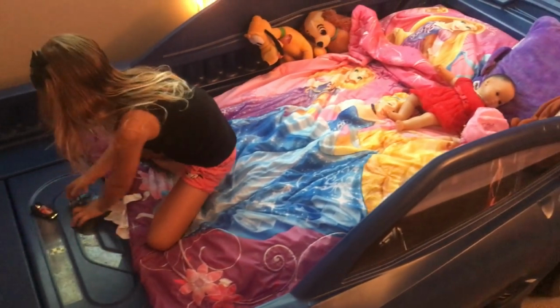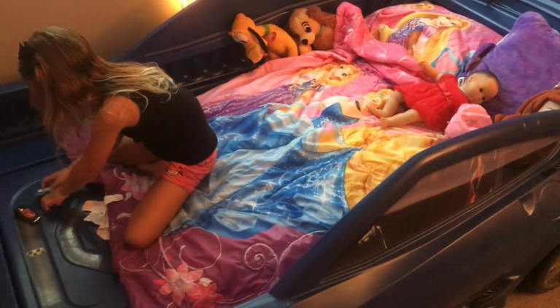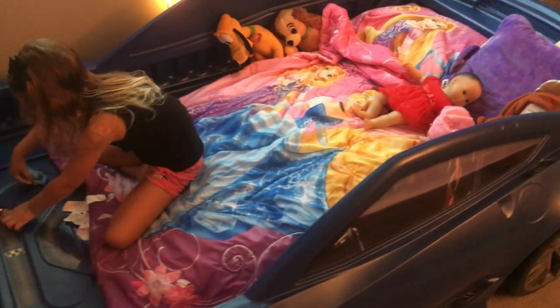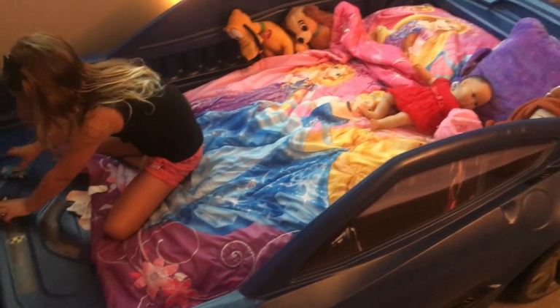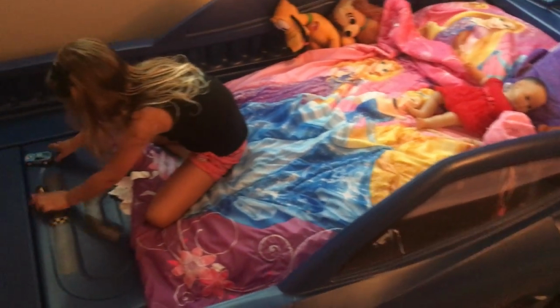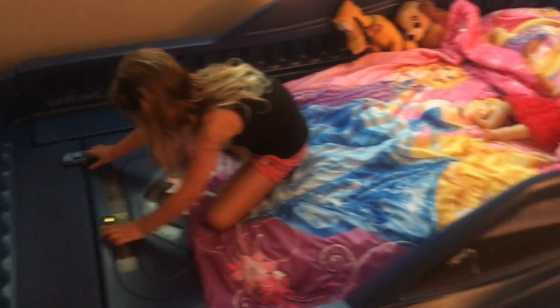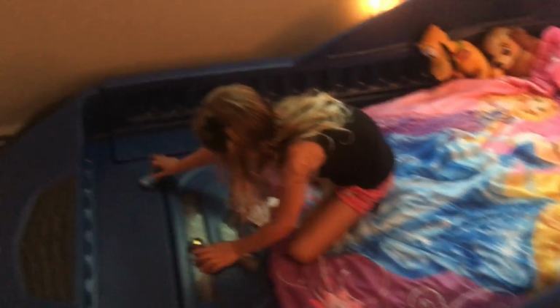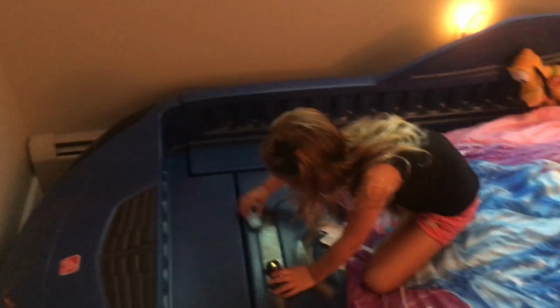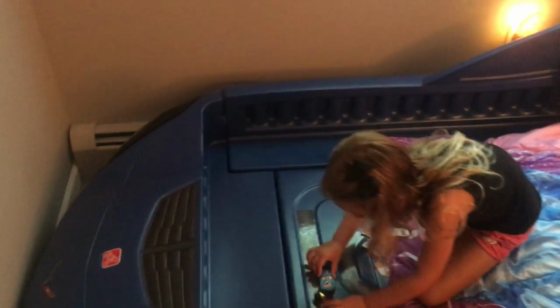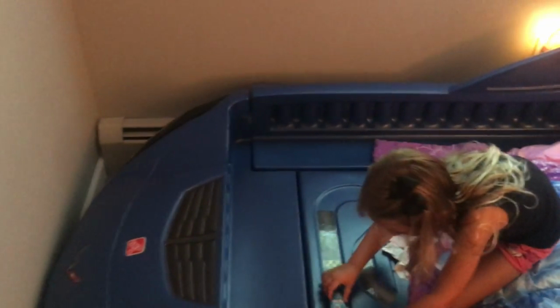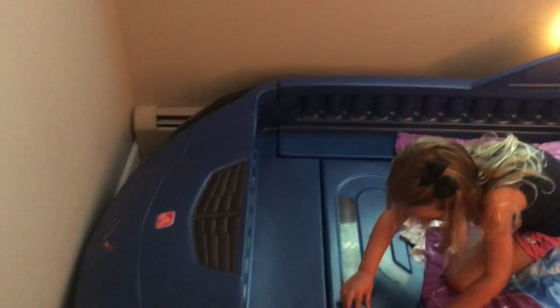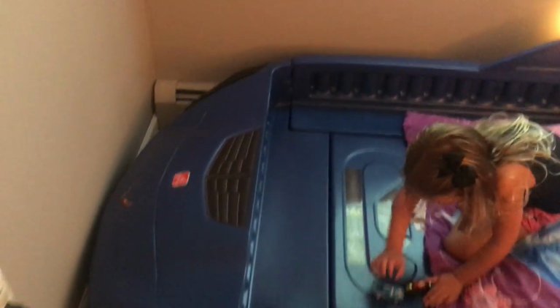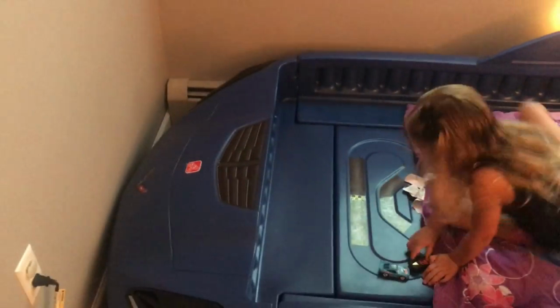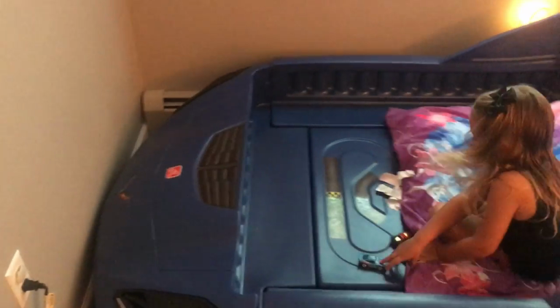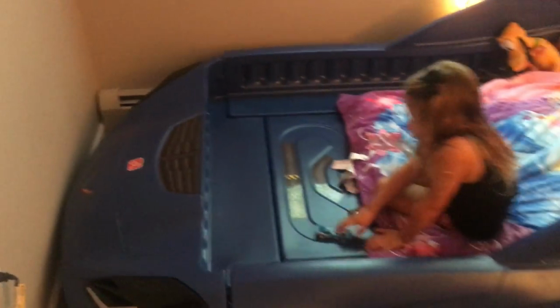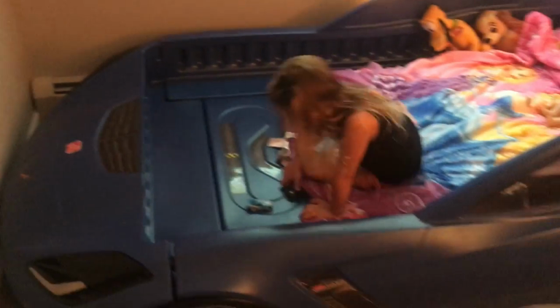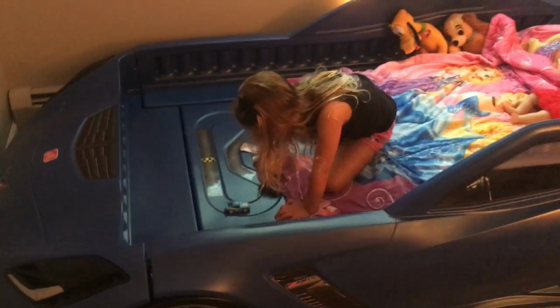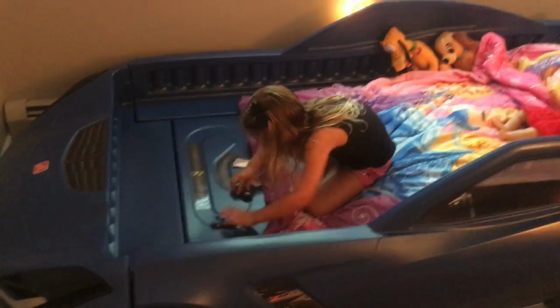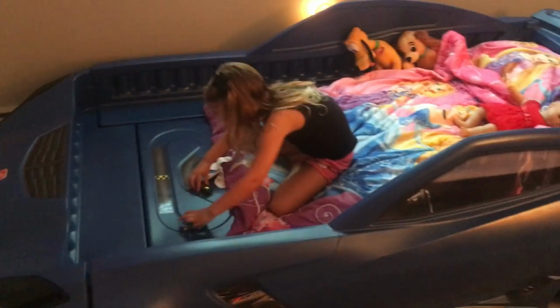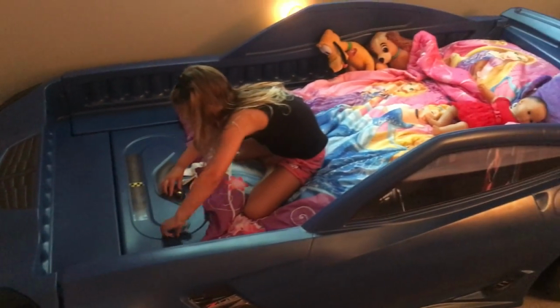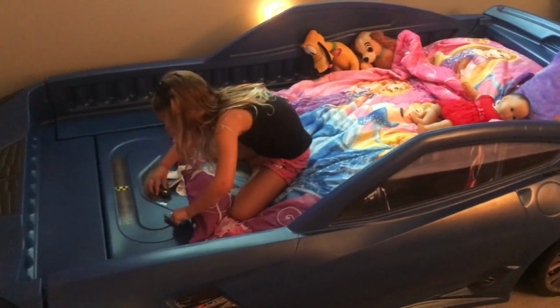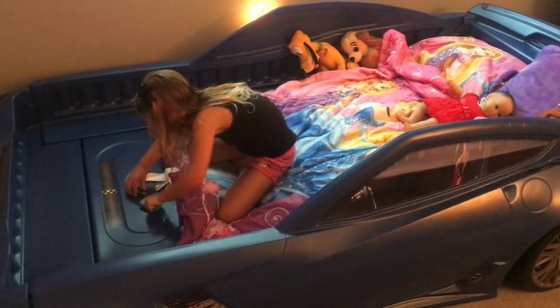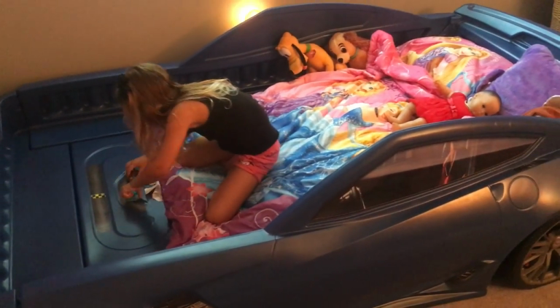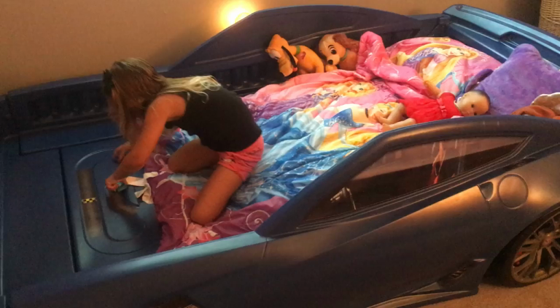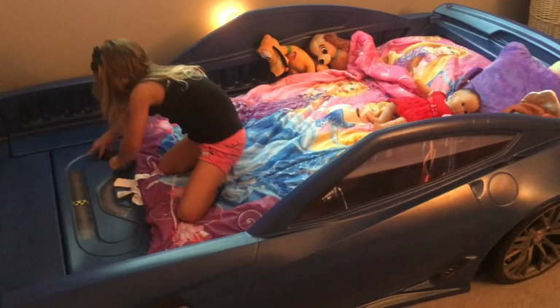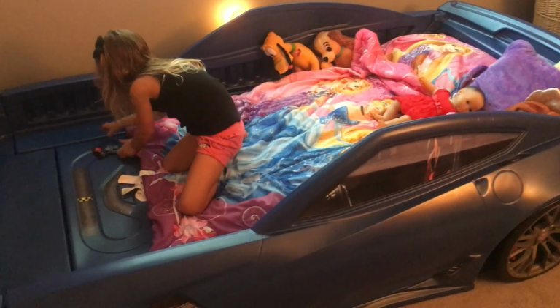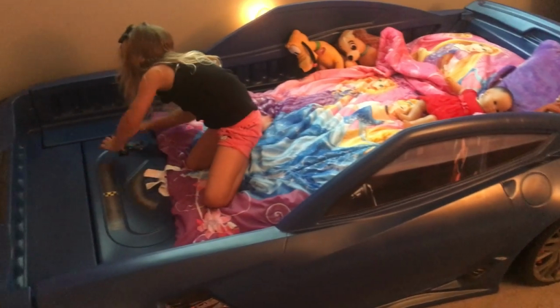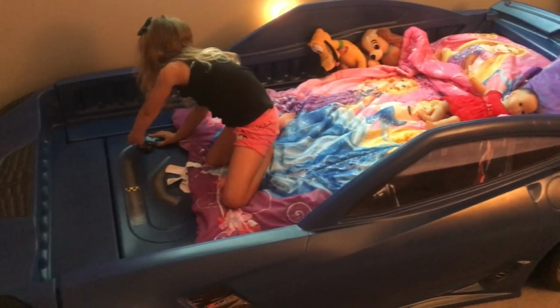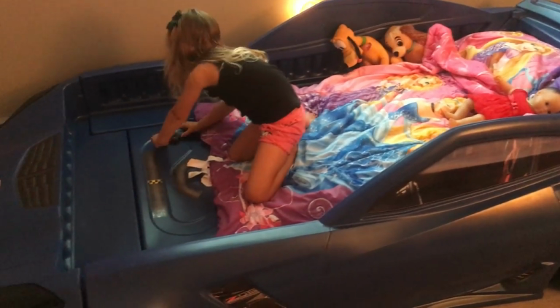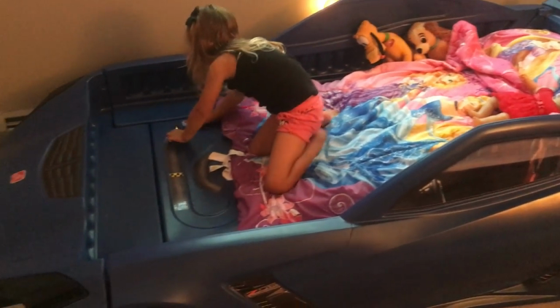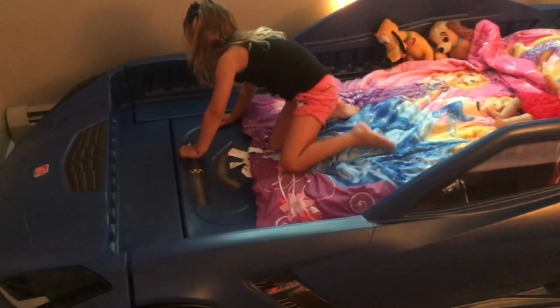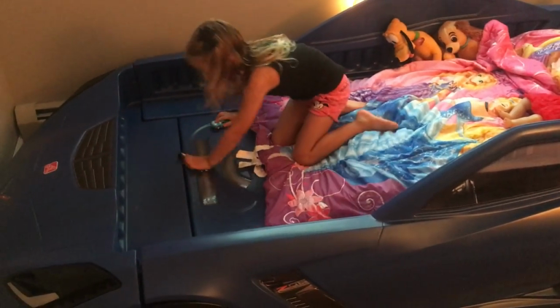This toddler bed converts to a twin bed, so it's nice that once you put it in here and as she grows, you can just replace the mattress and it grows with her, which is awesome.